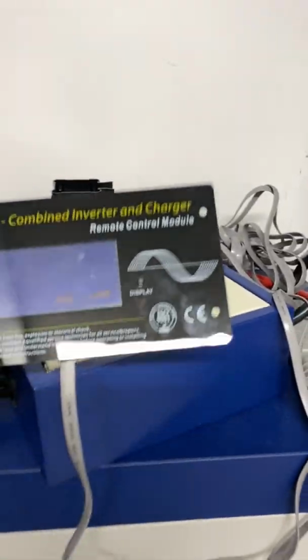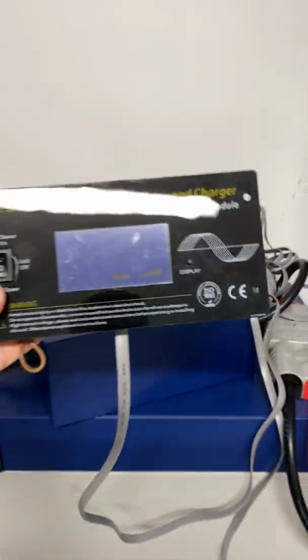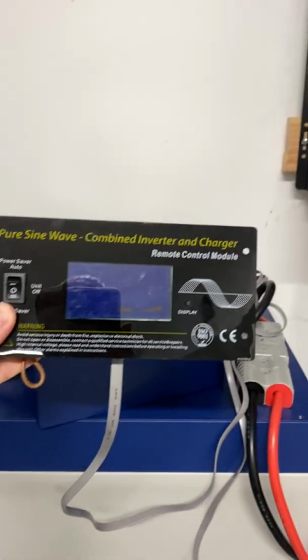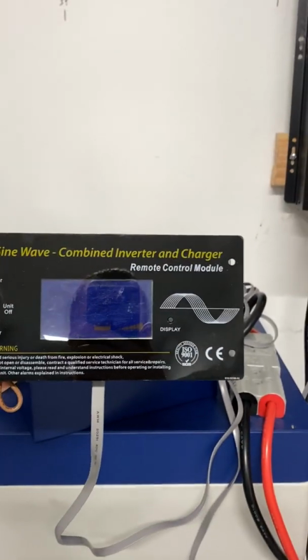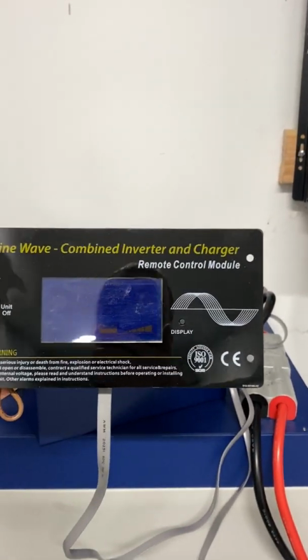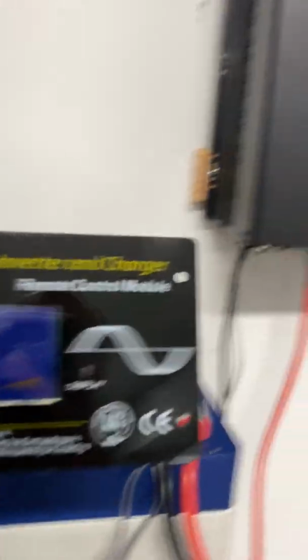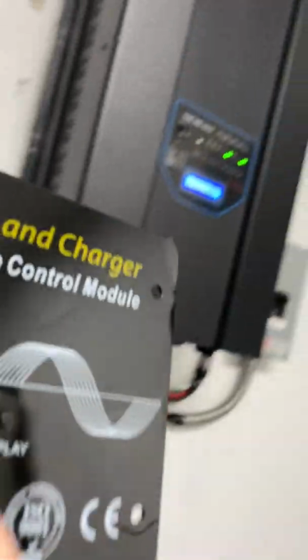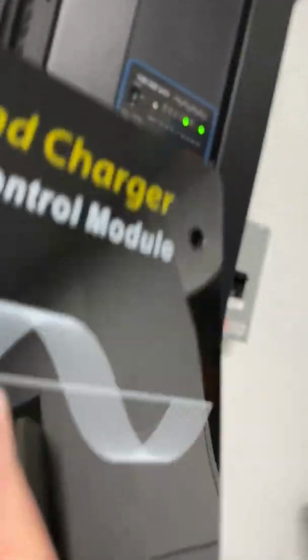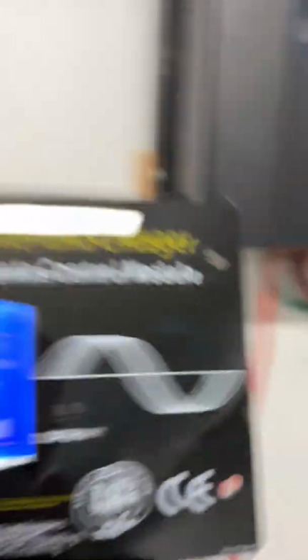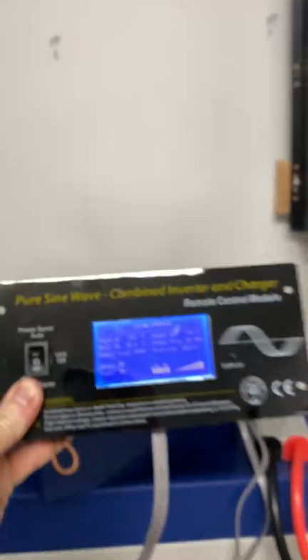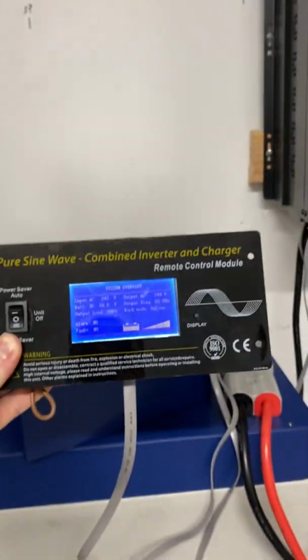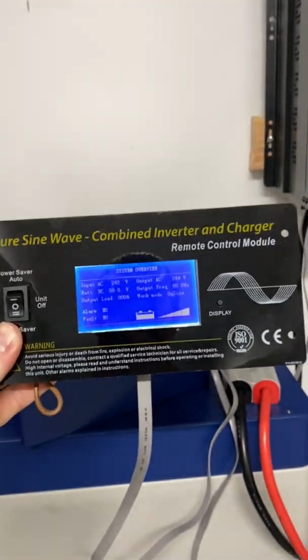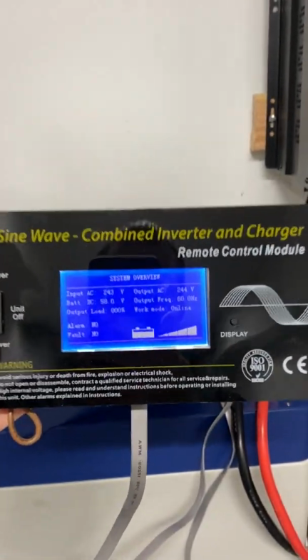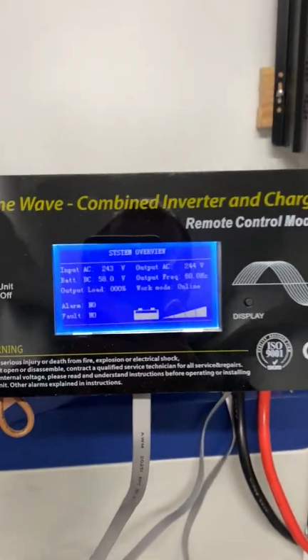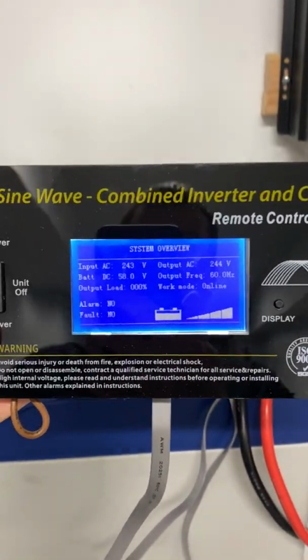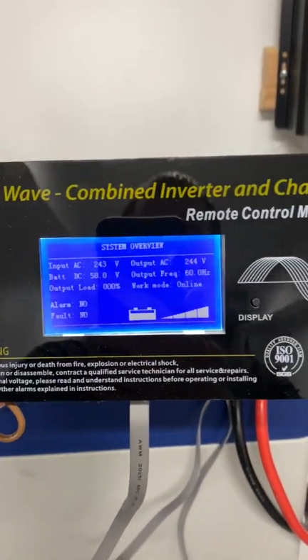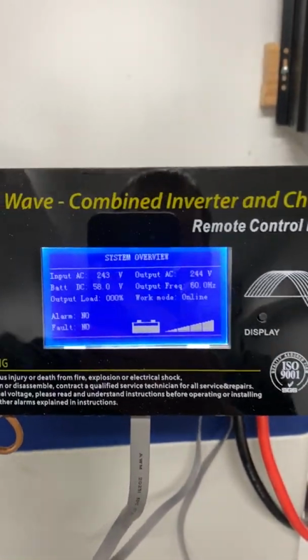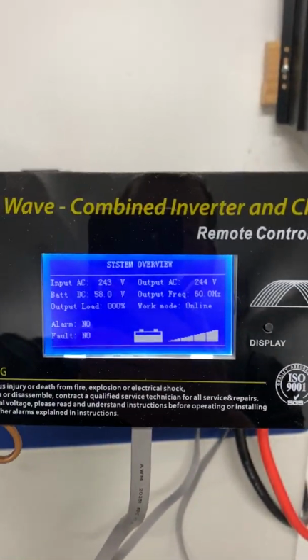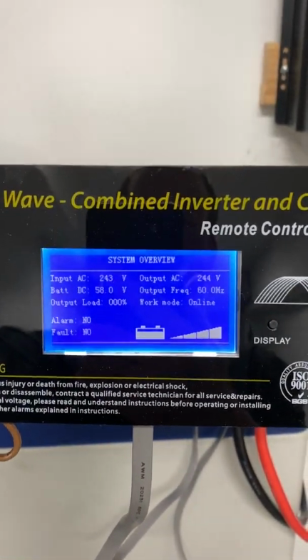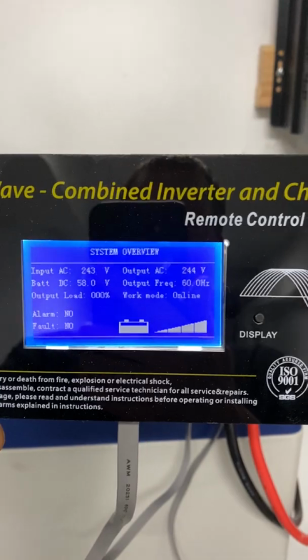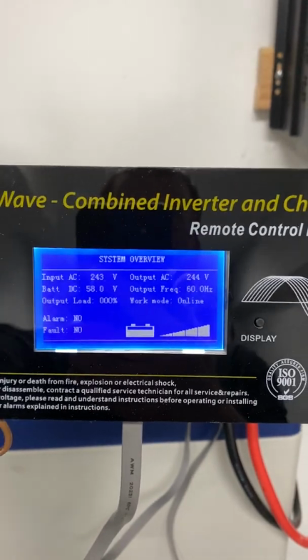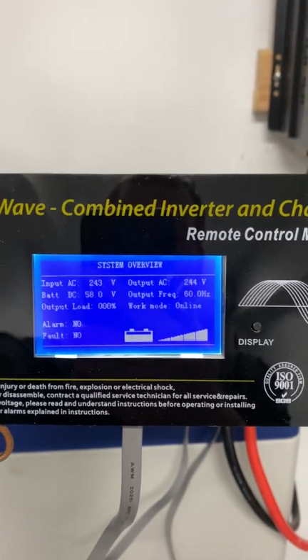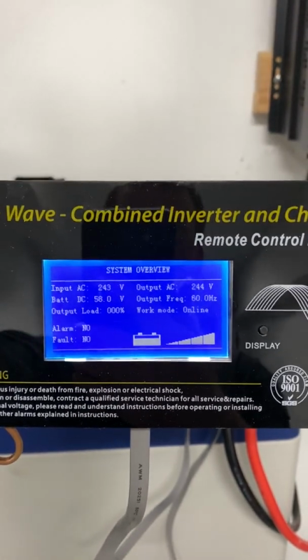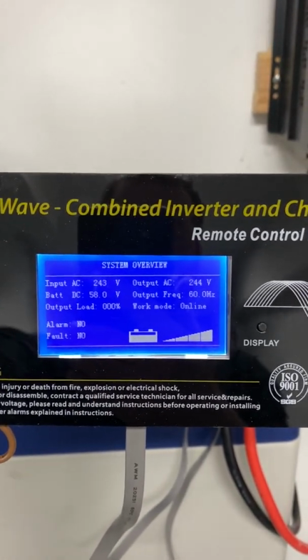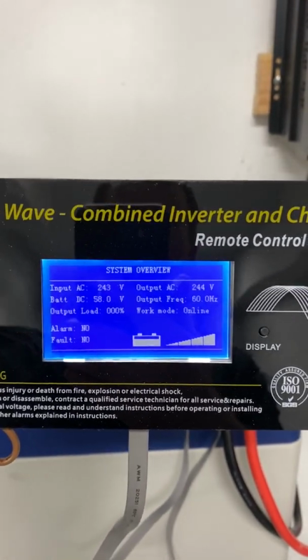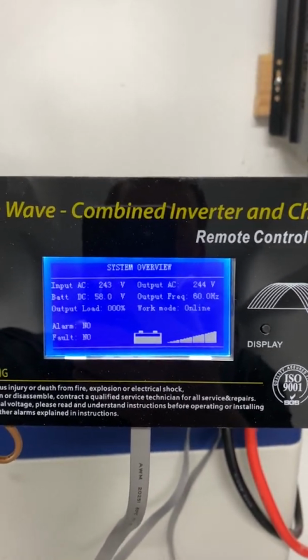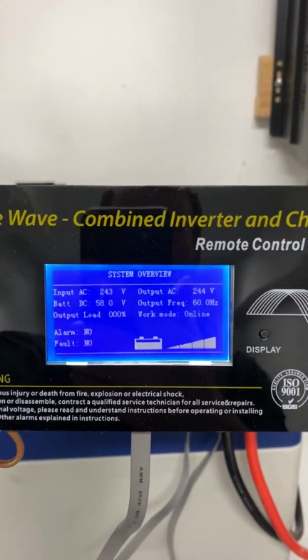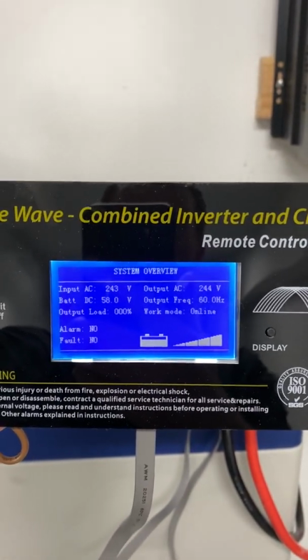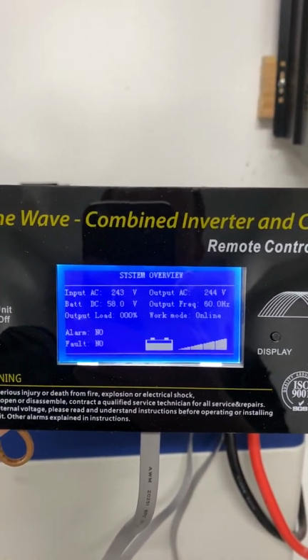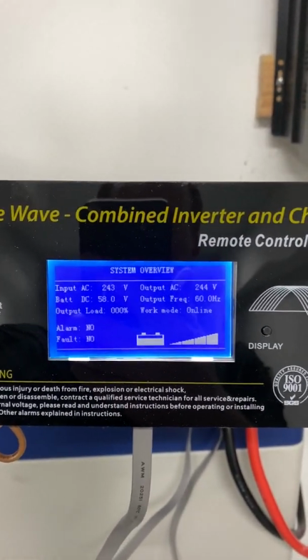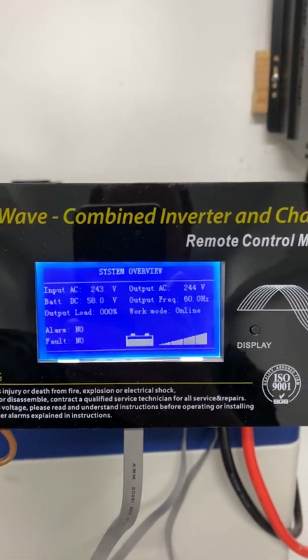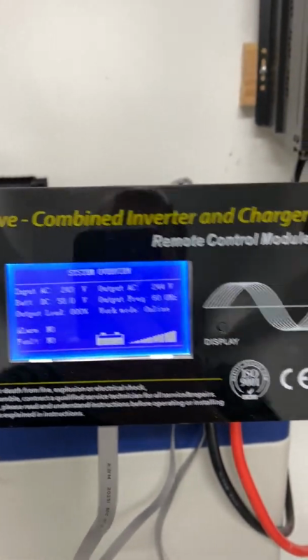This display came for free with the unit, and it's nice because at a glance you can see the input and output voltages and controls.